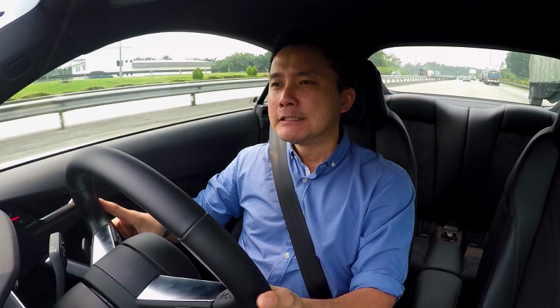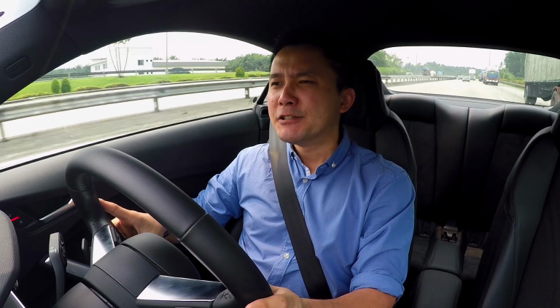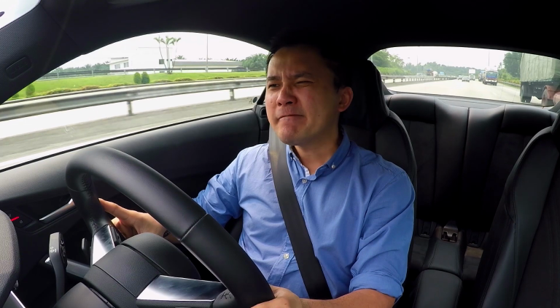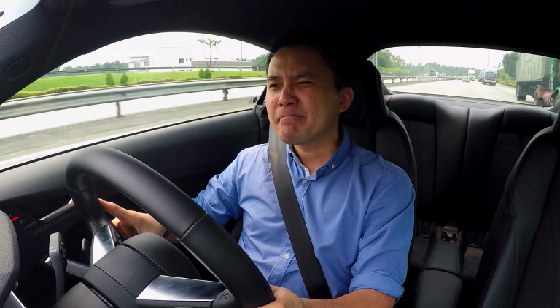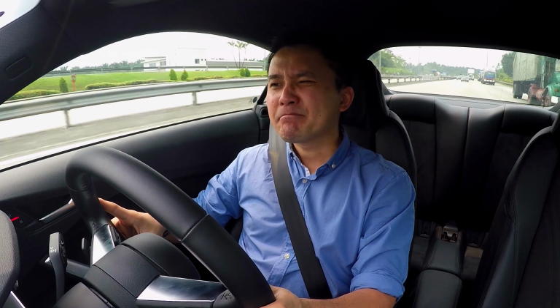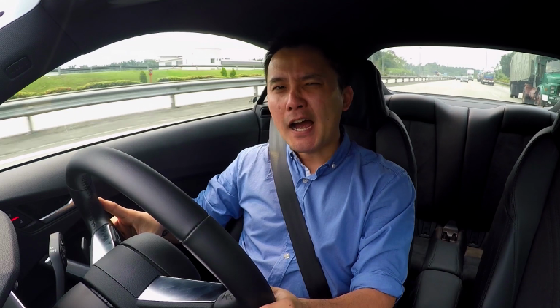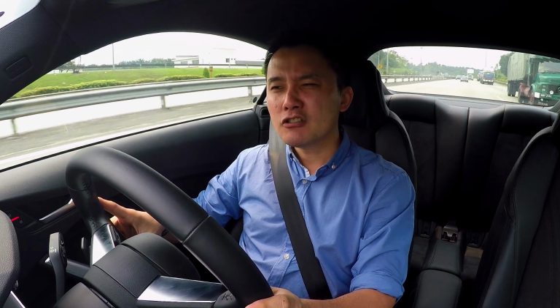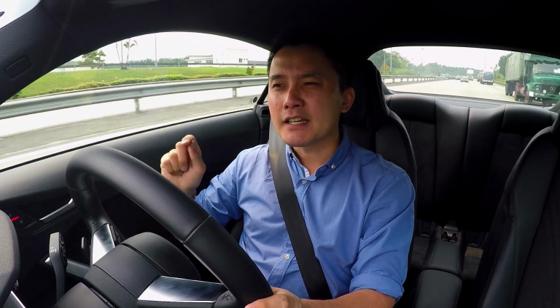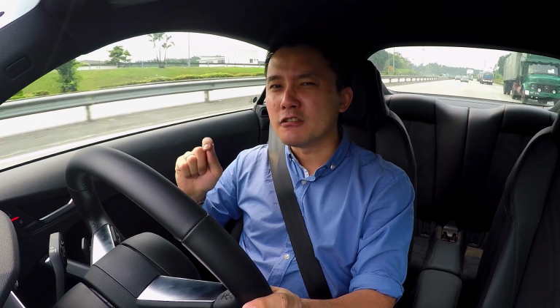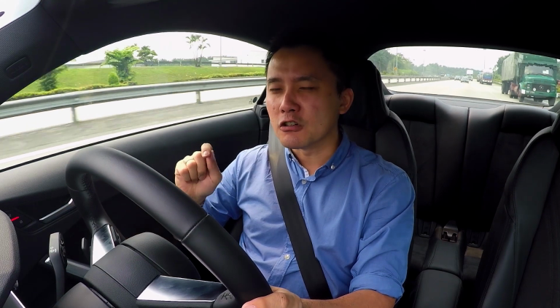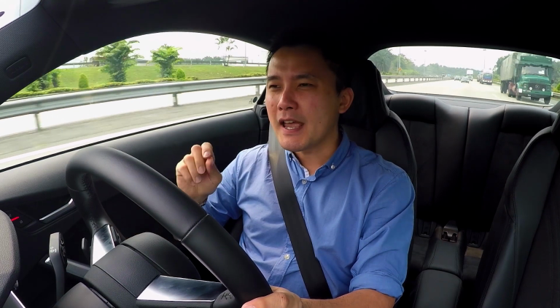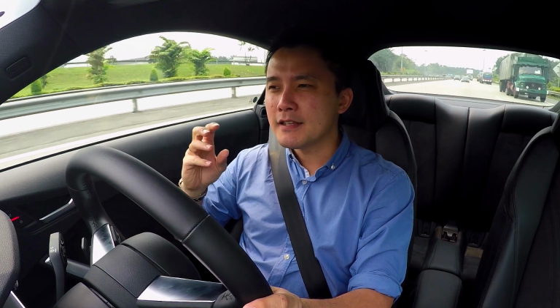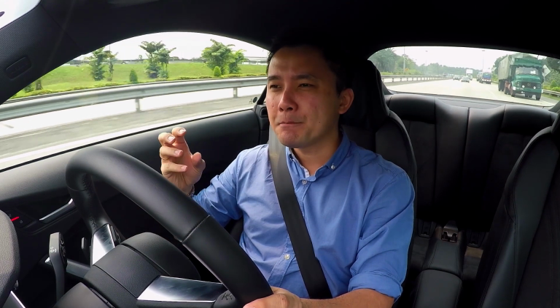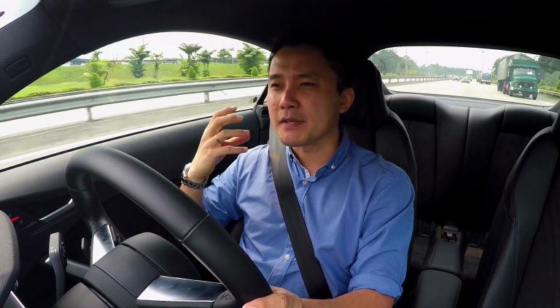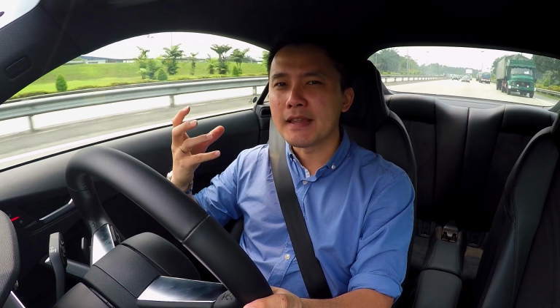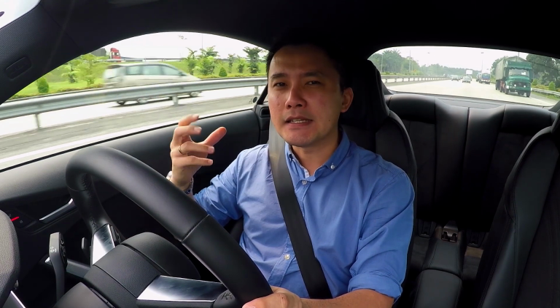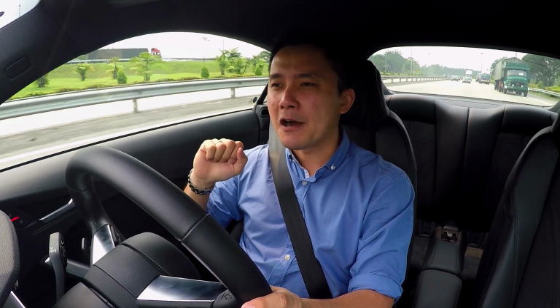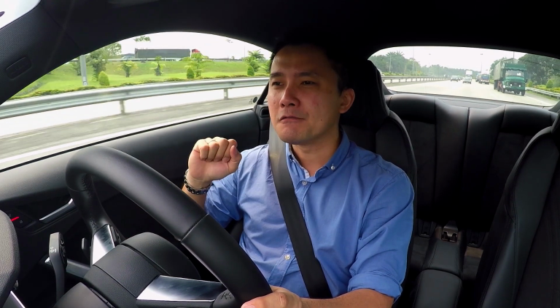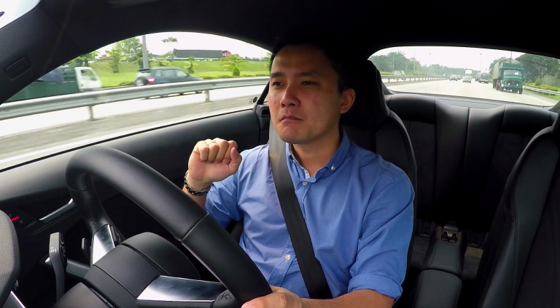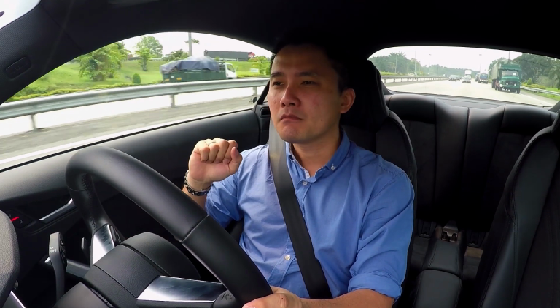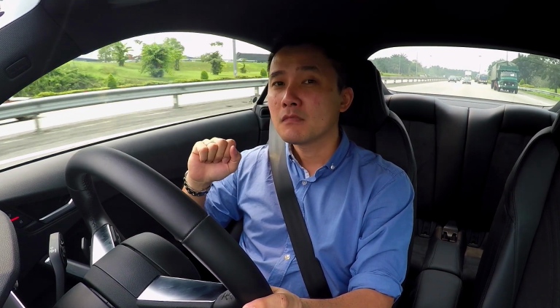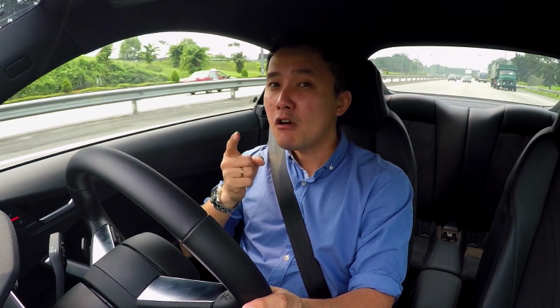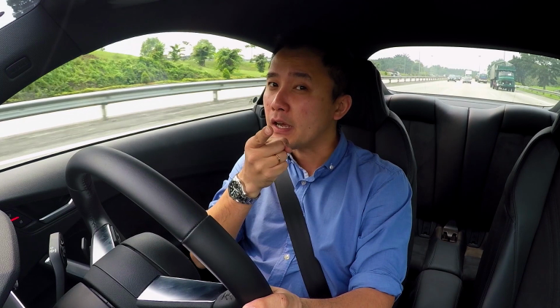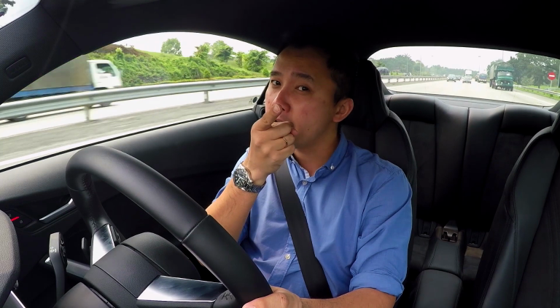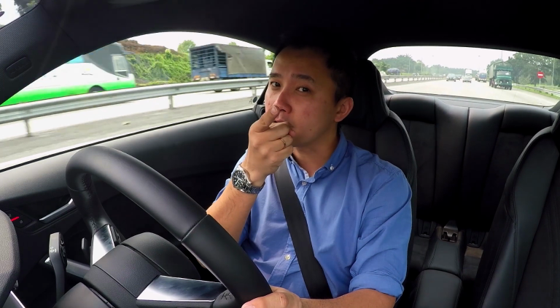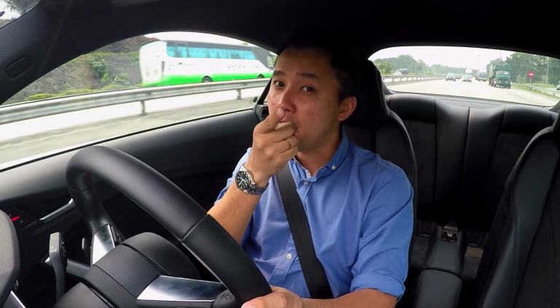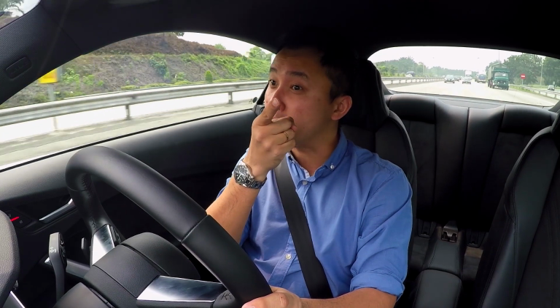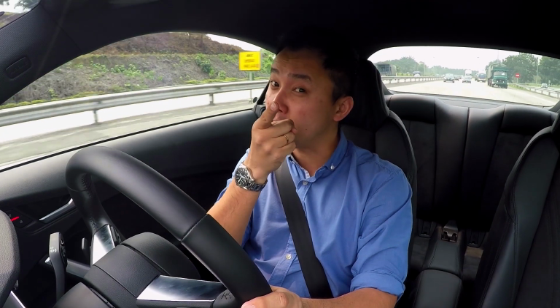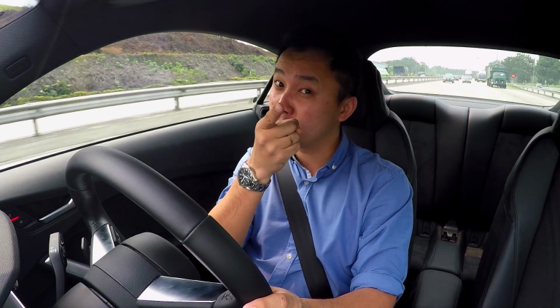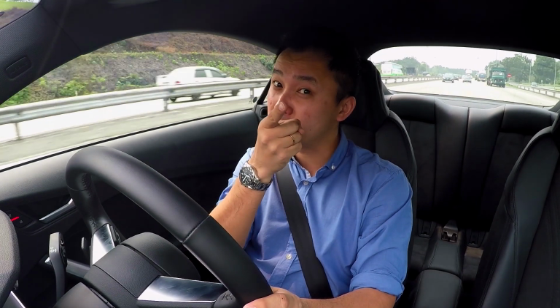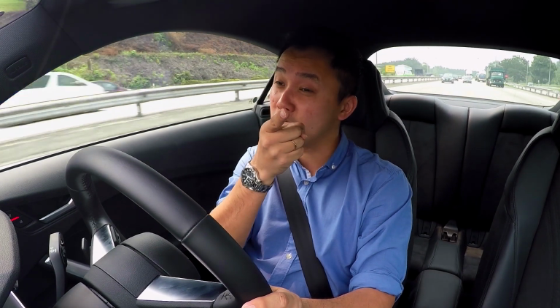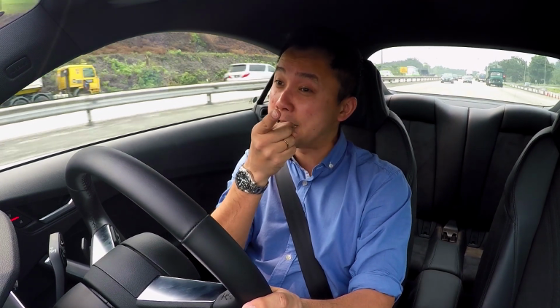I actually like this new look — it has this personality now. Call it a Hairdresser's car again and I'm gonna virtually smack you.